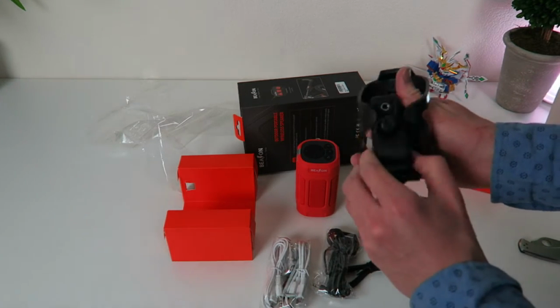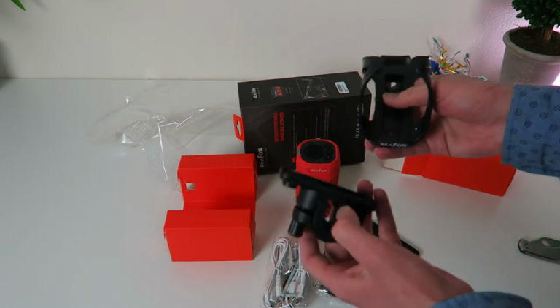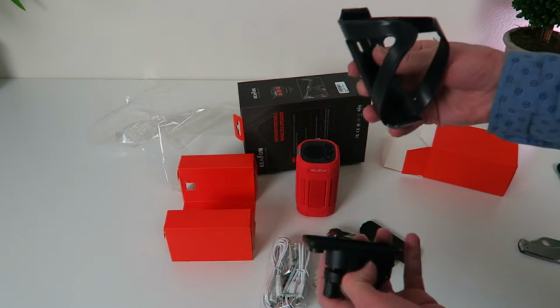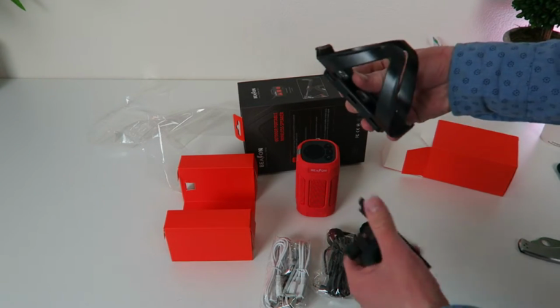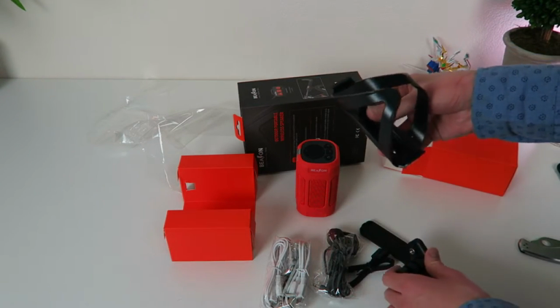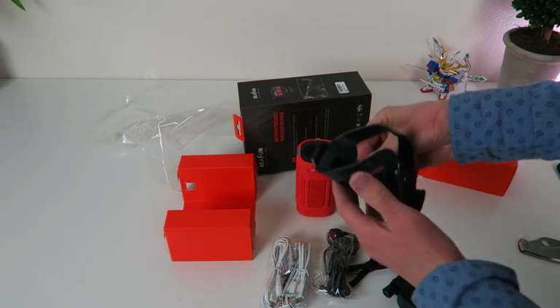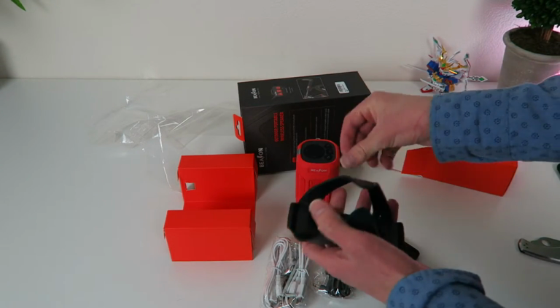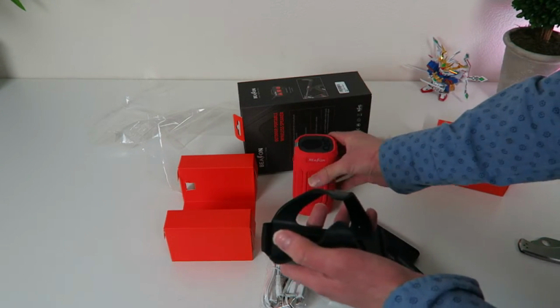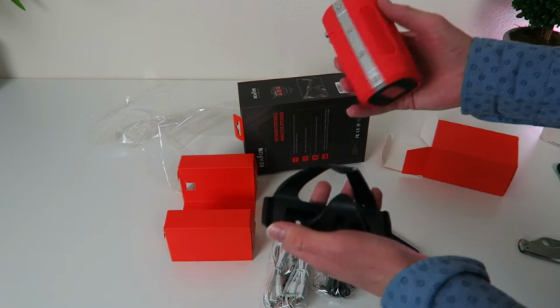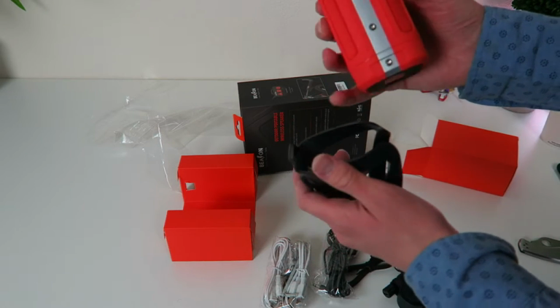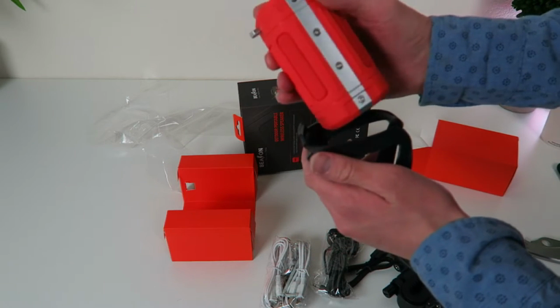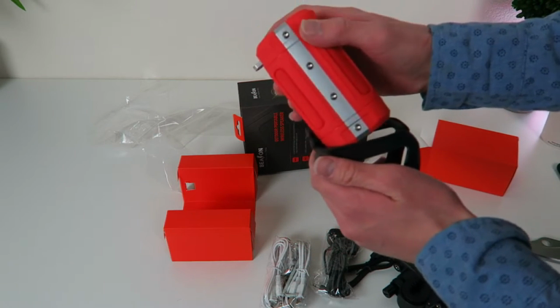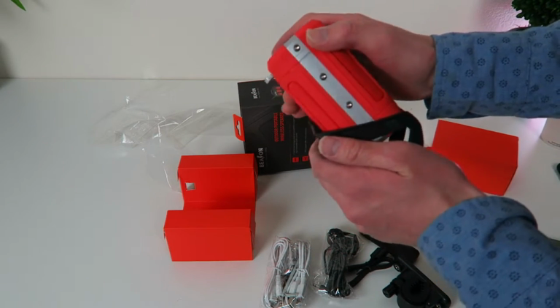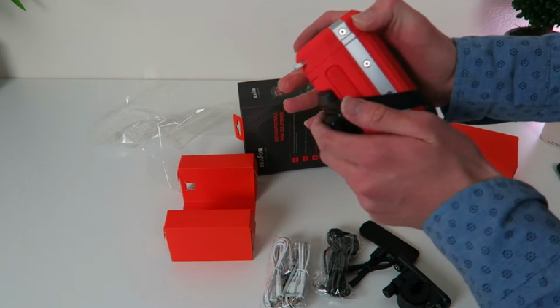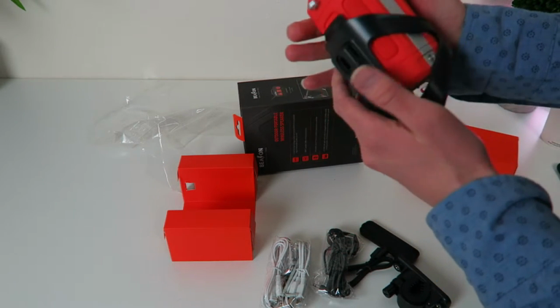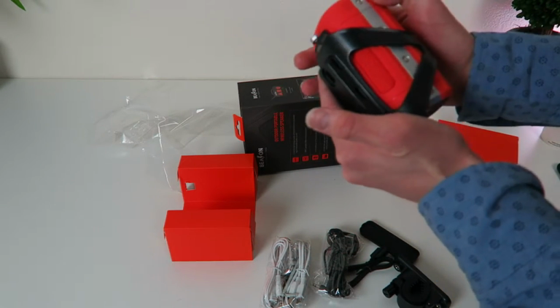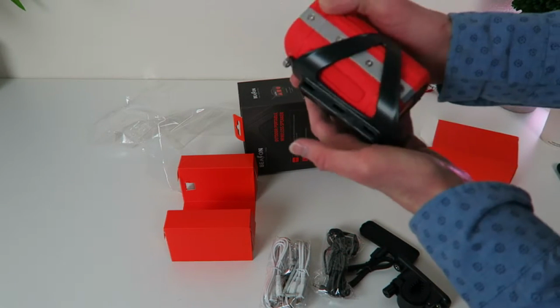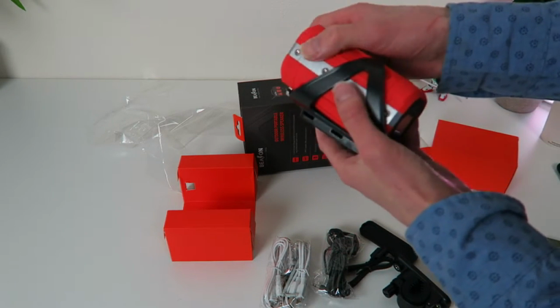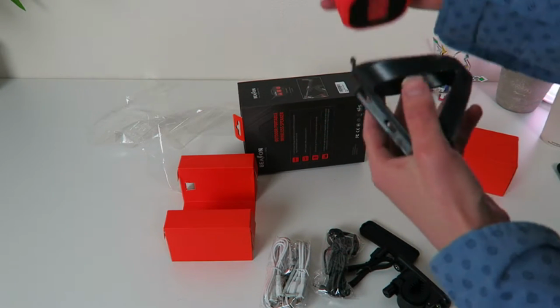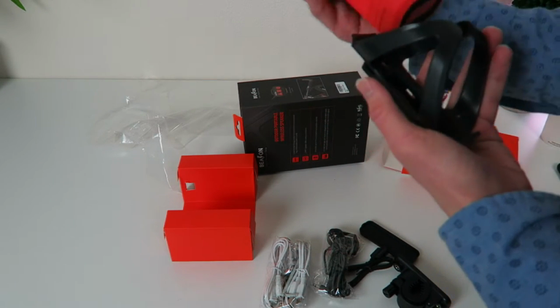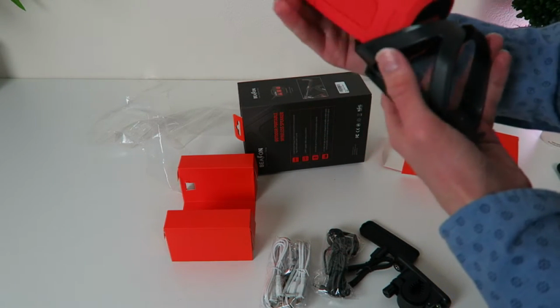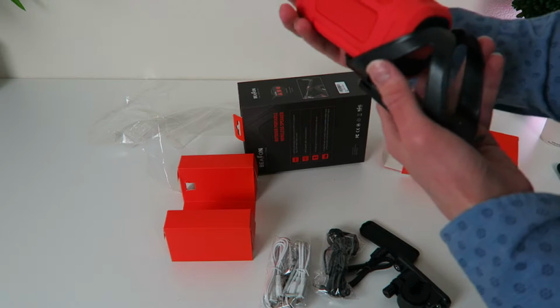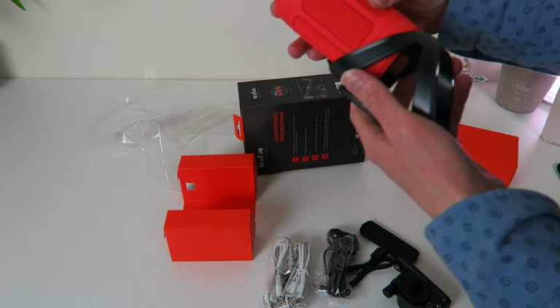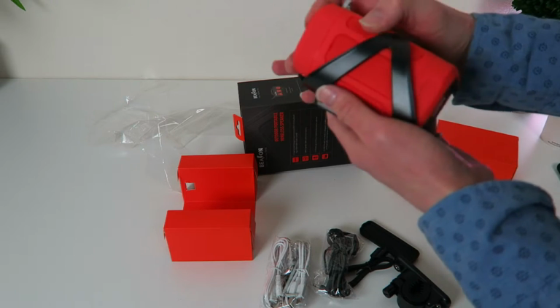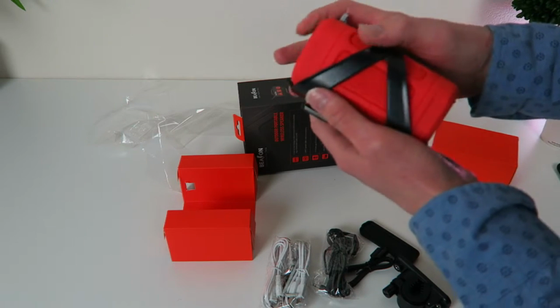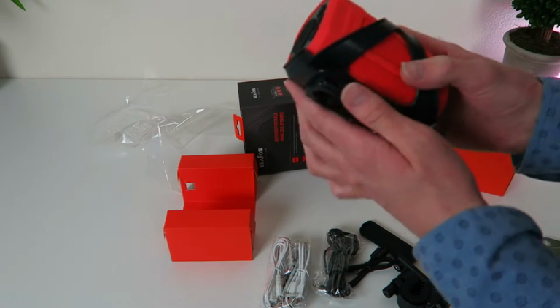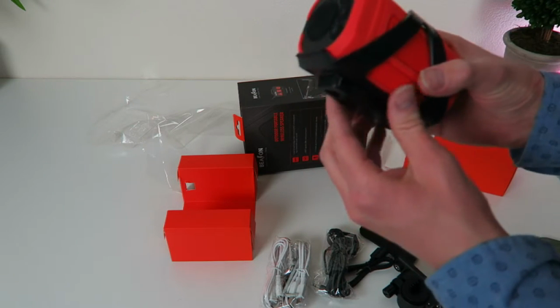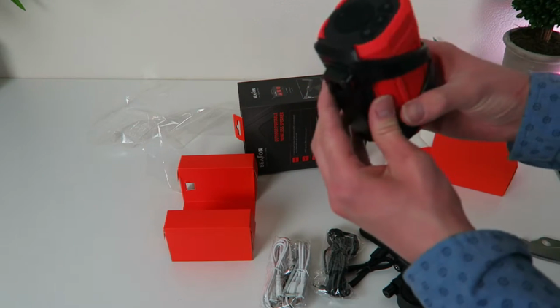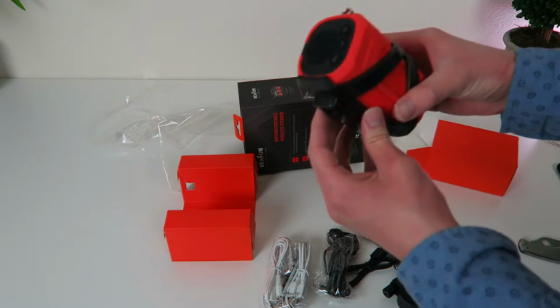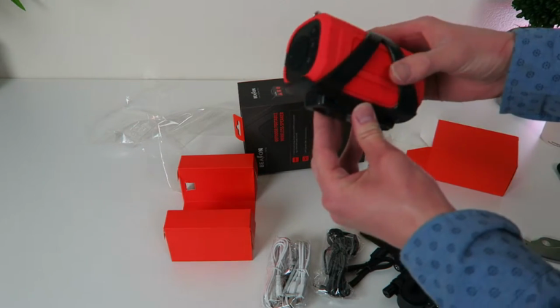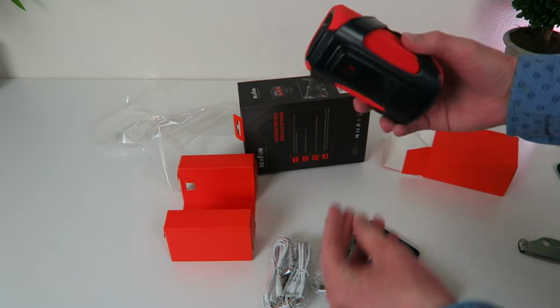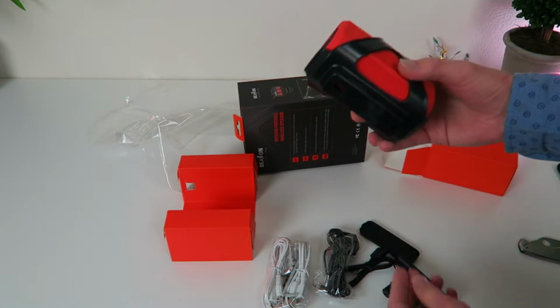You get this handlebar mount, so this speaker is going to pop into this mount like this. This will have to go up like that — it'll slide. That is awesome dude, holy shit! You can put this under your bike in the rack holder, or you can mount this to your handlebars with this accessory right here.